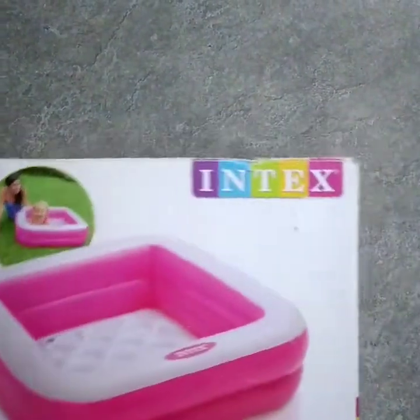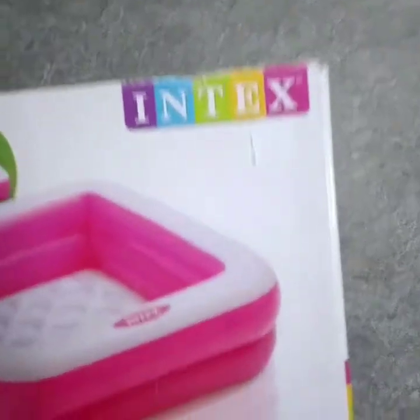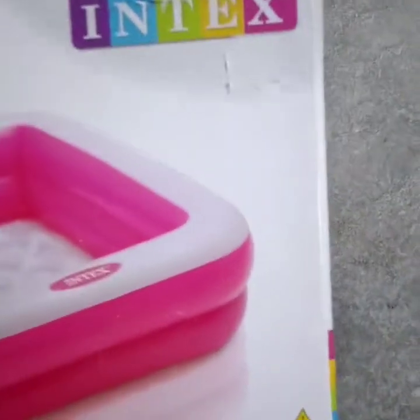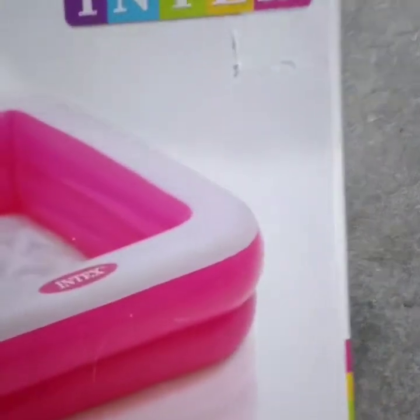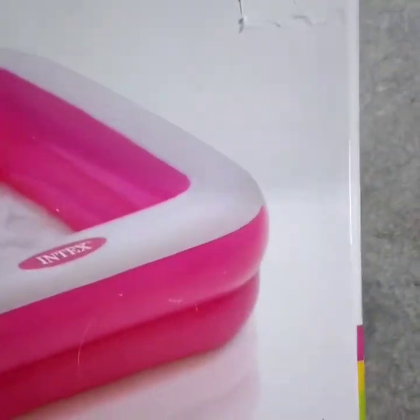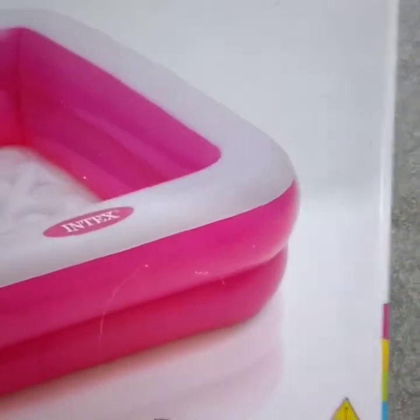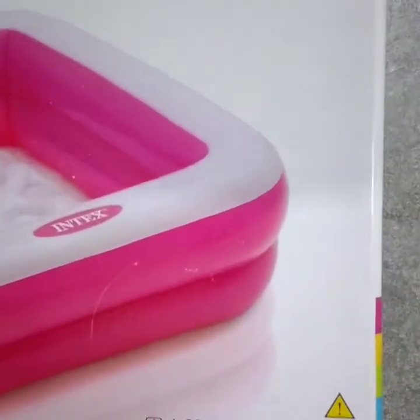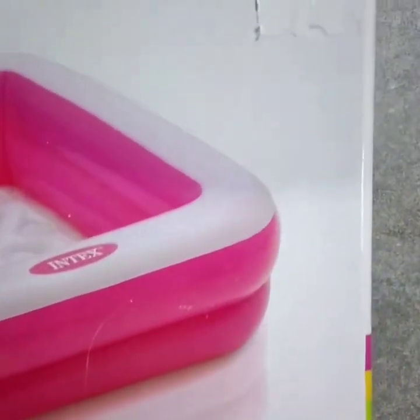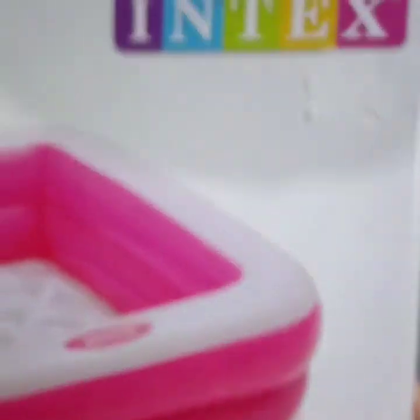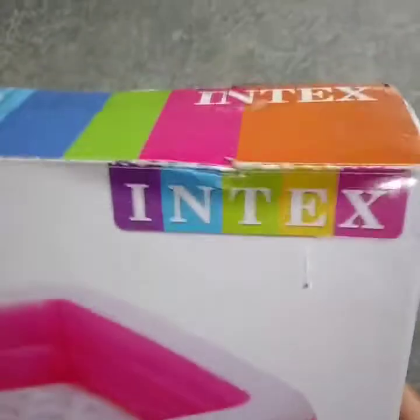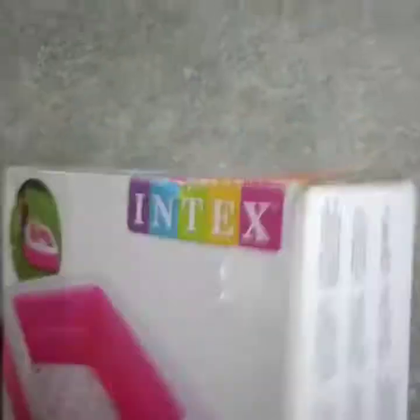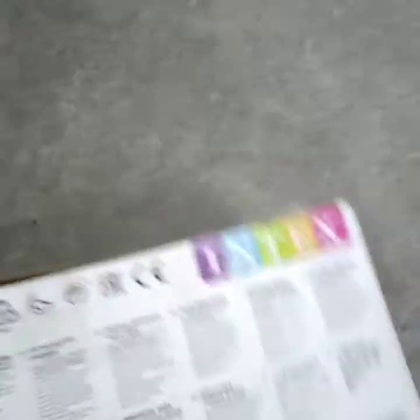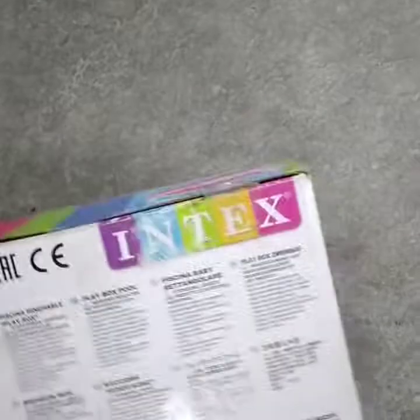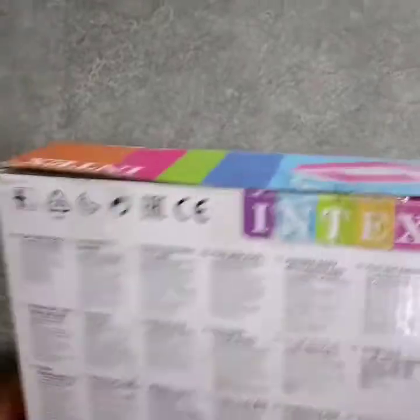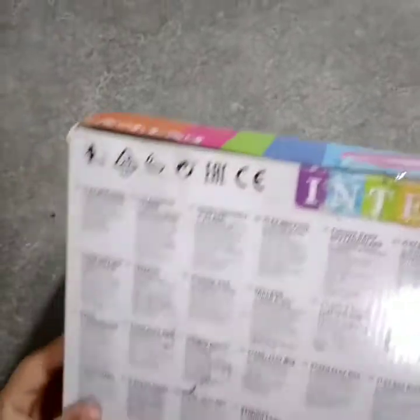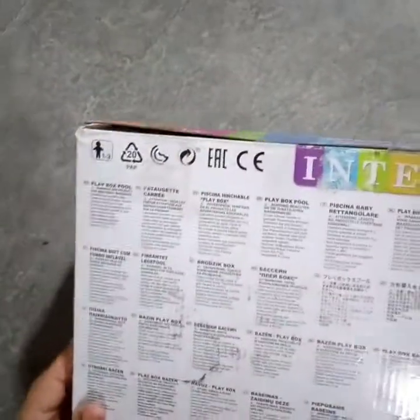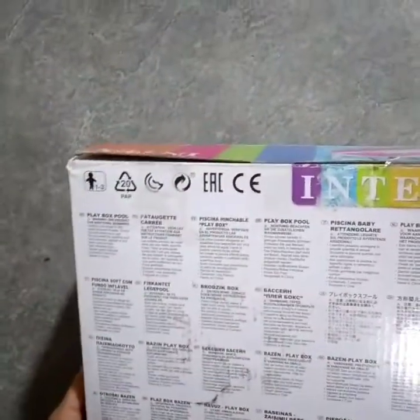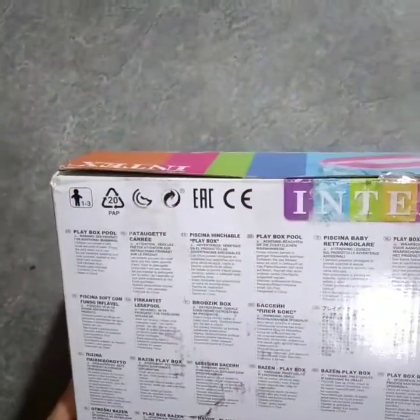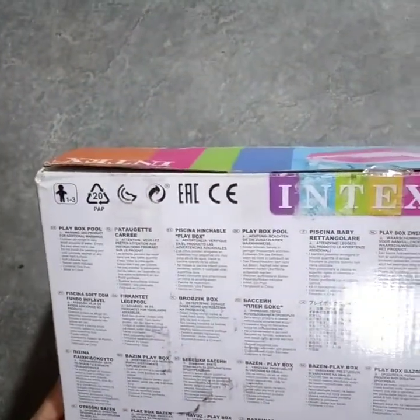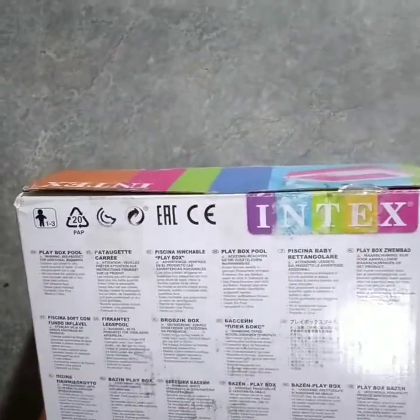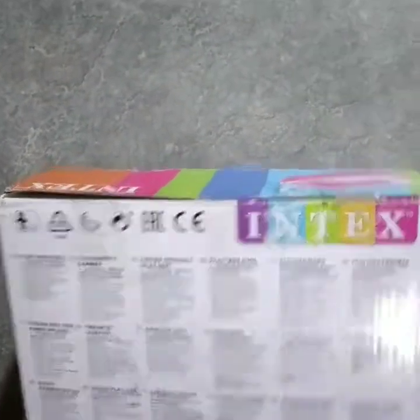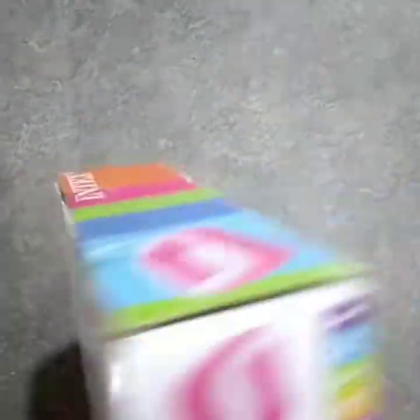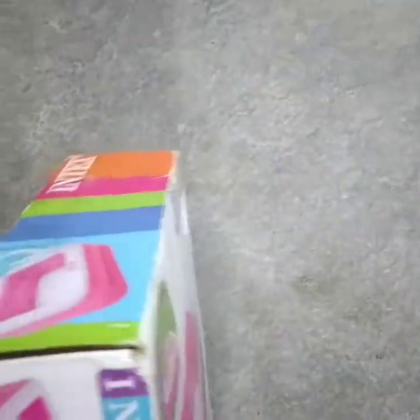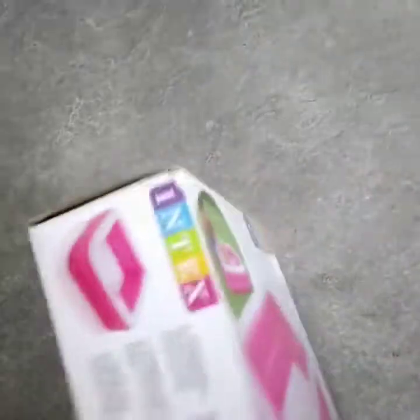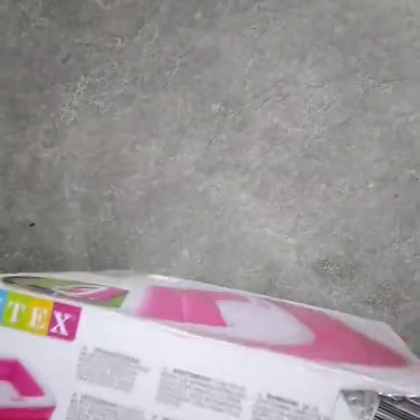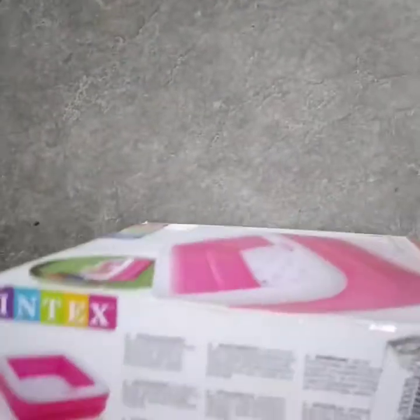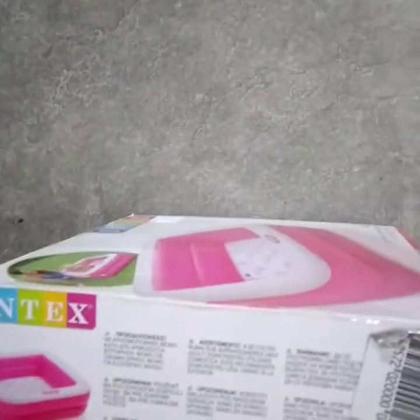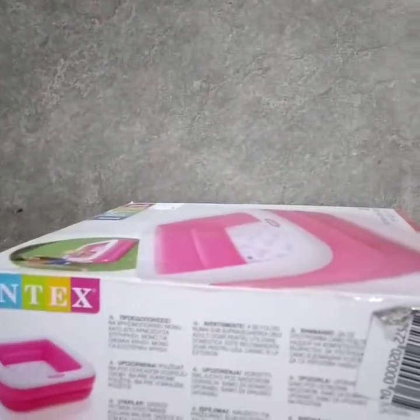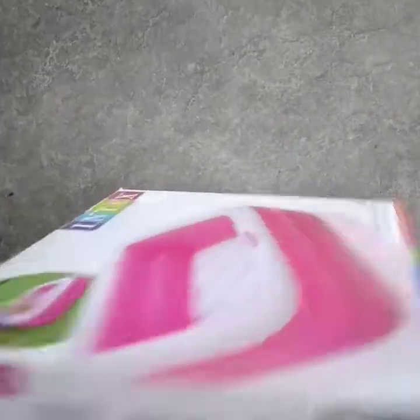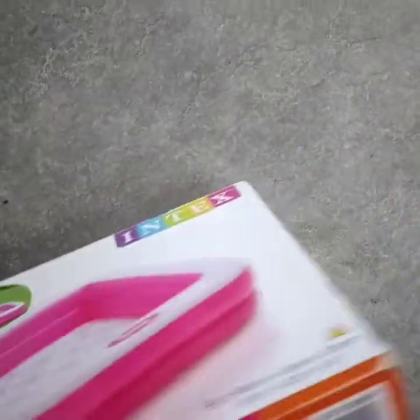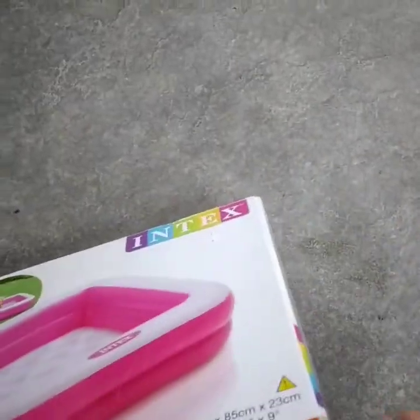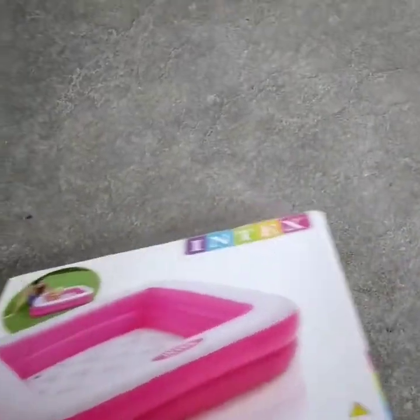This is the first product review that we have previously published in the video. I will talk about this in the video. In this pool,